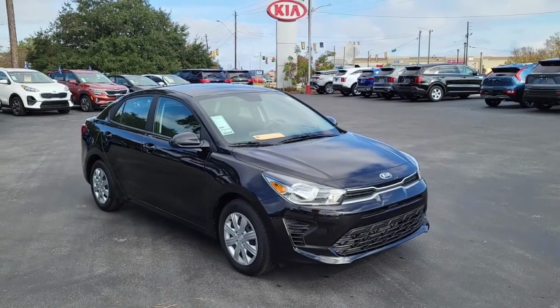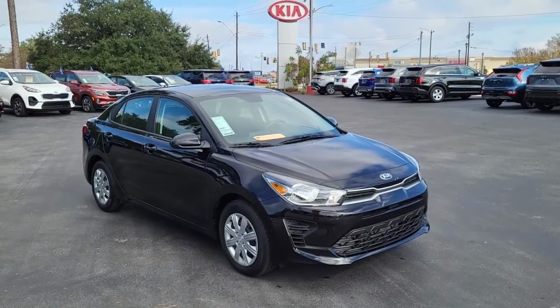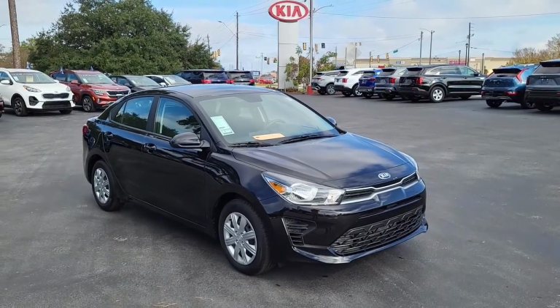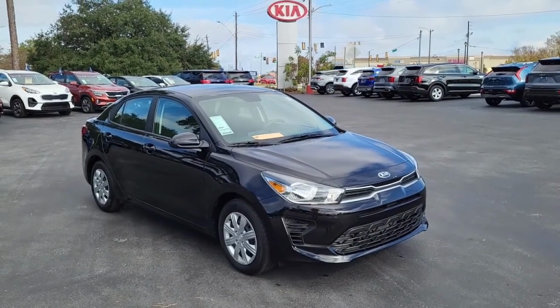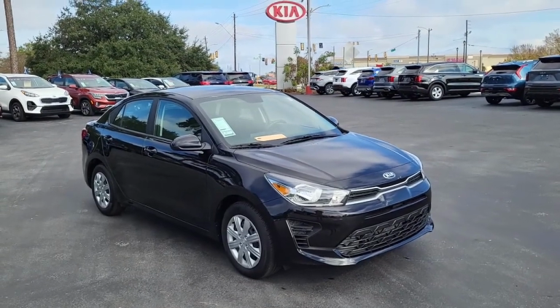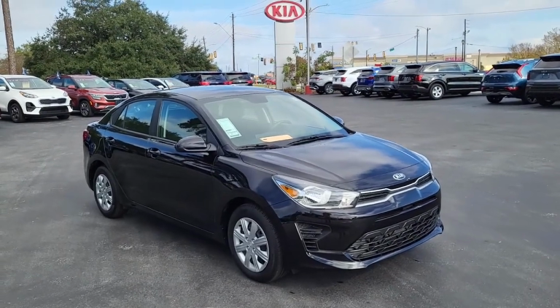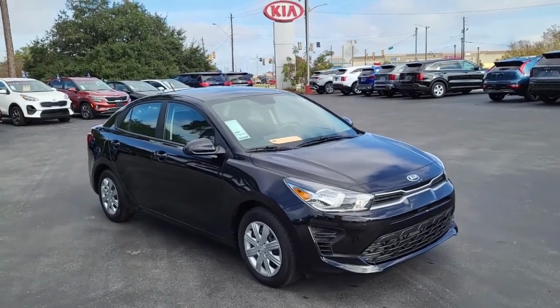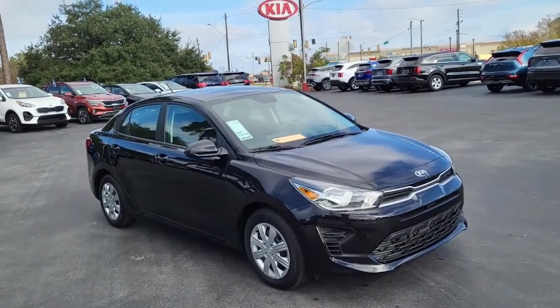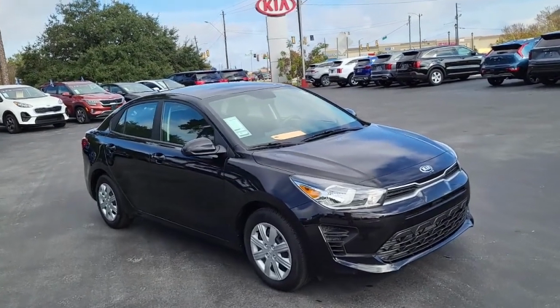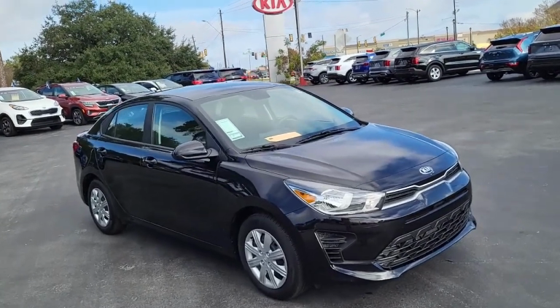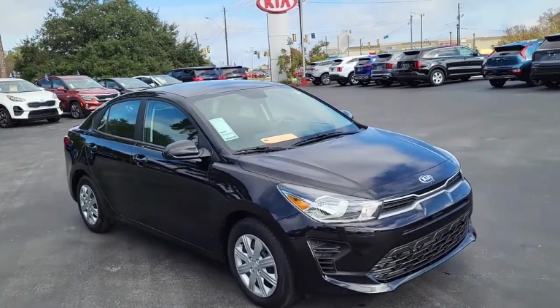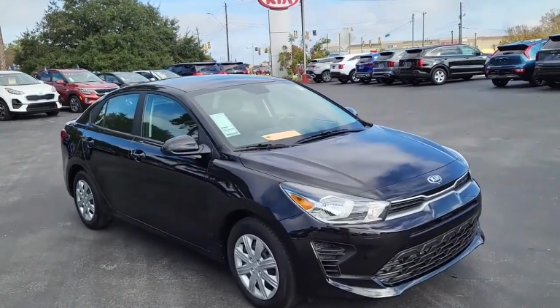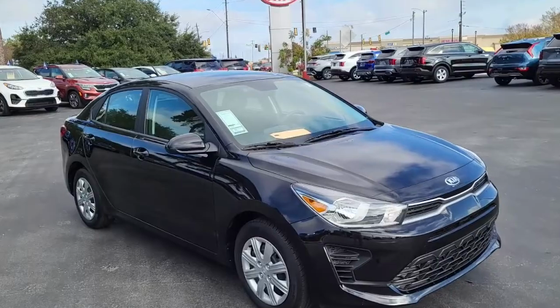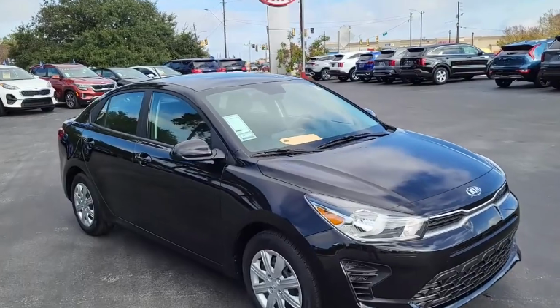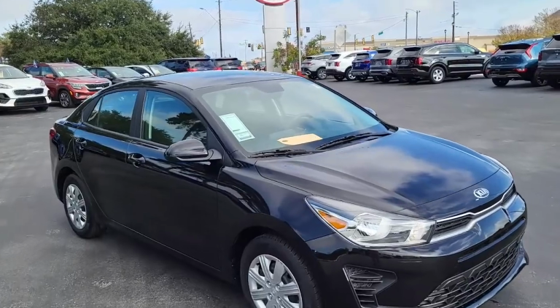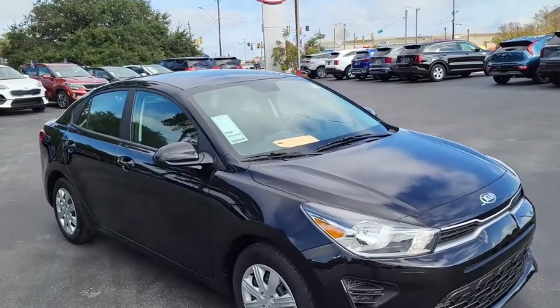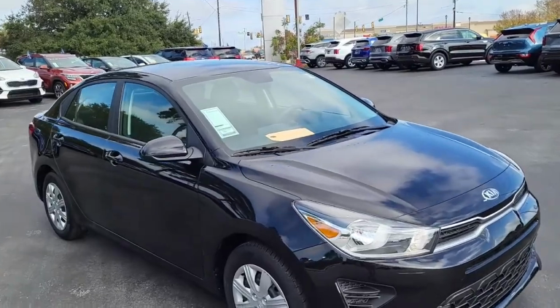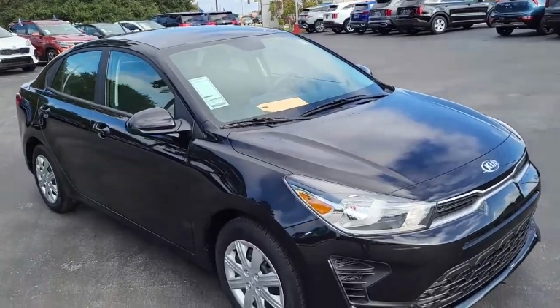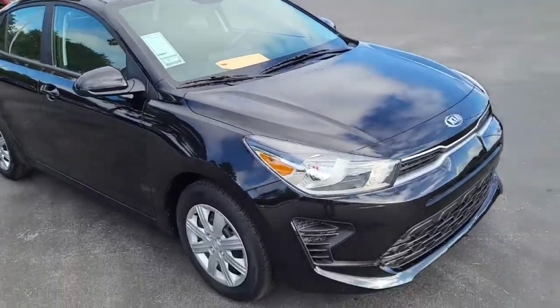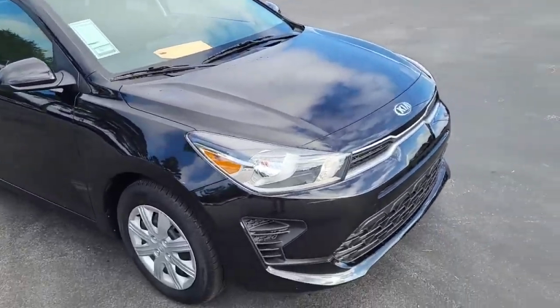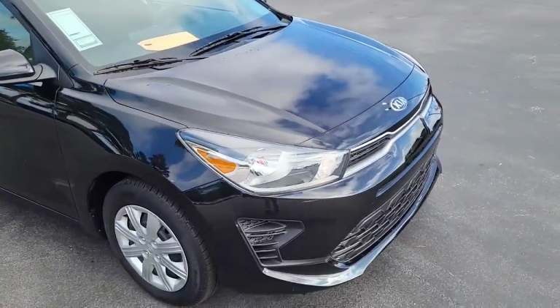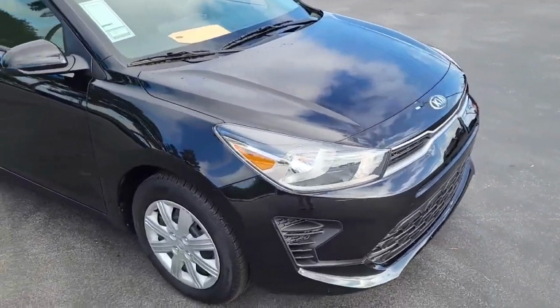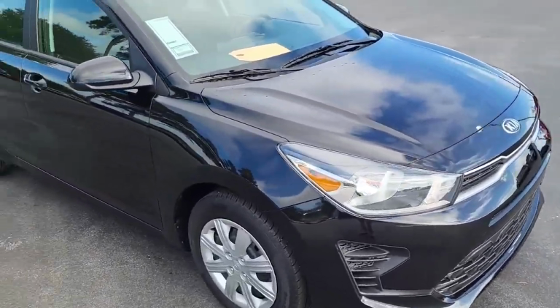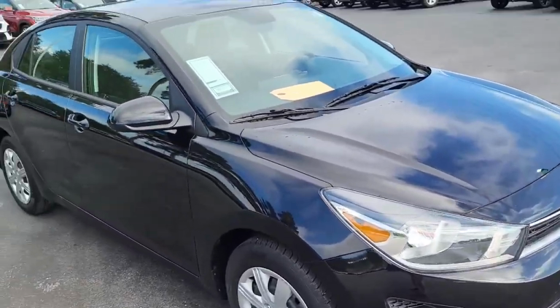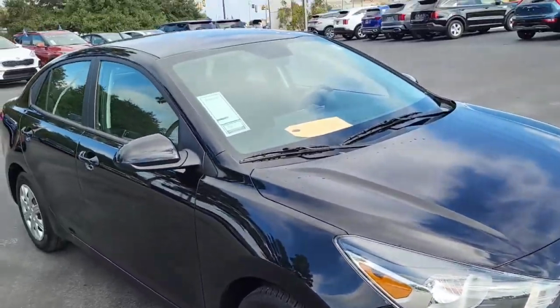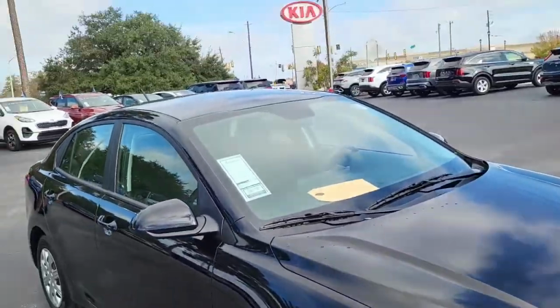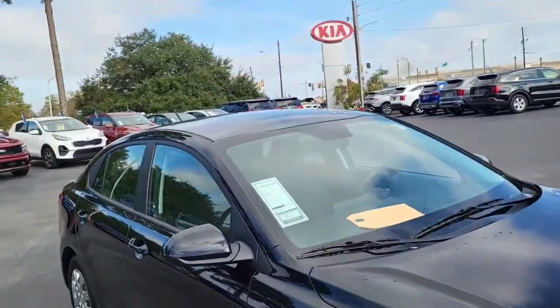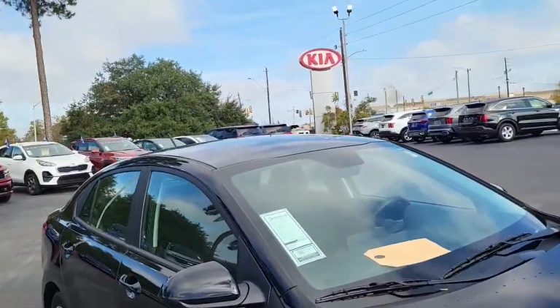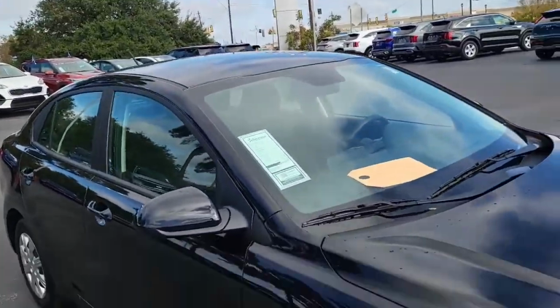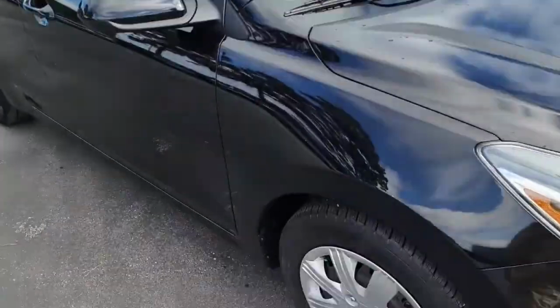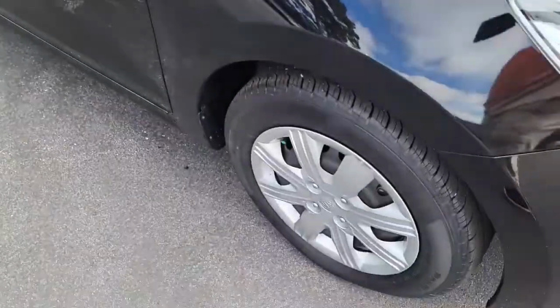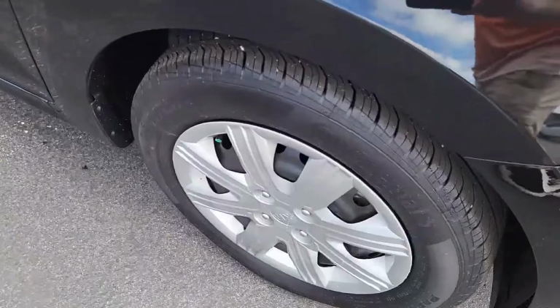Welcome to Cartown Kia Florence Used Car Inventory Video Series. Right here we have a 2021 Kia Rio. I'll walk around and show you this vehicle.